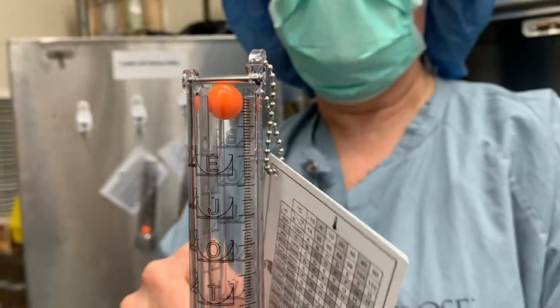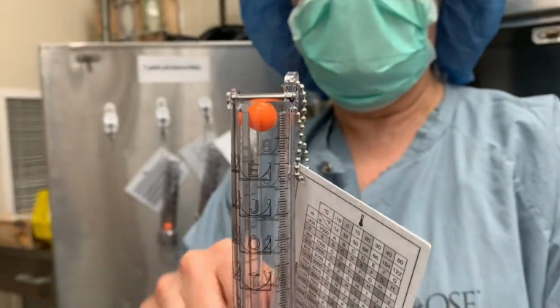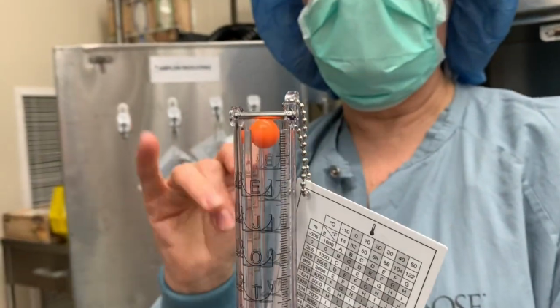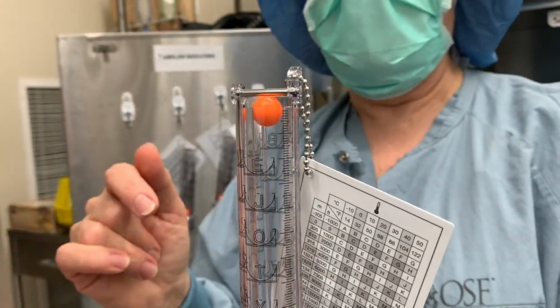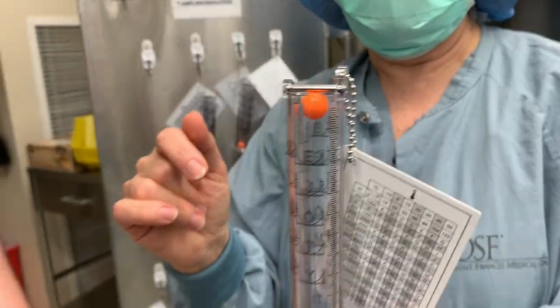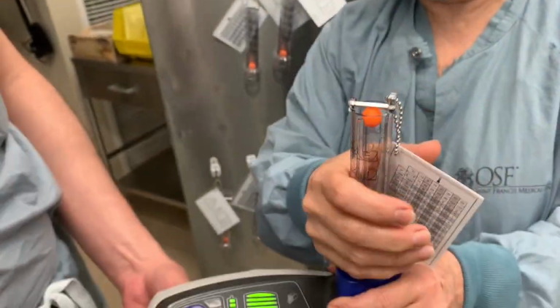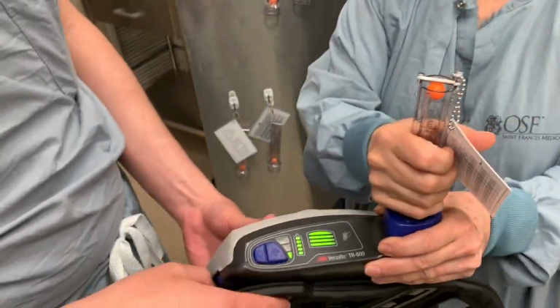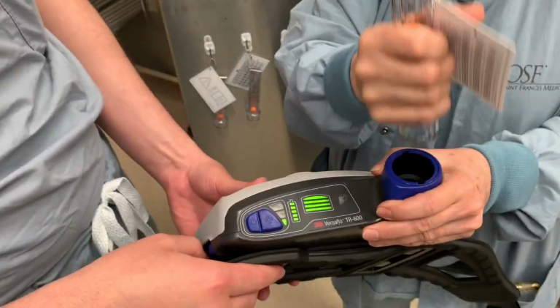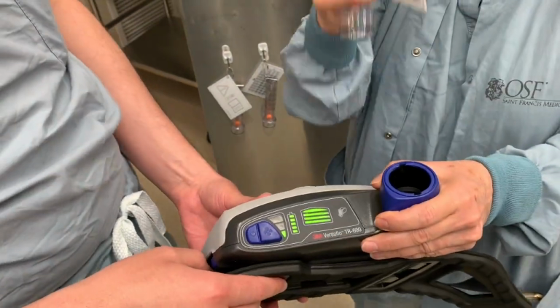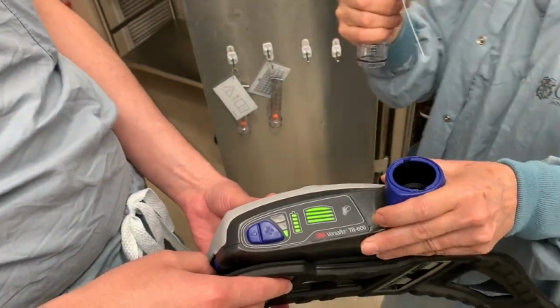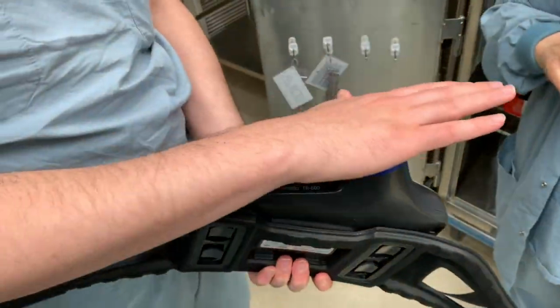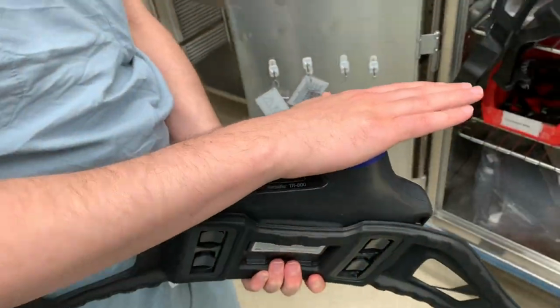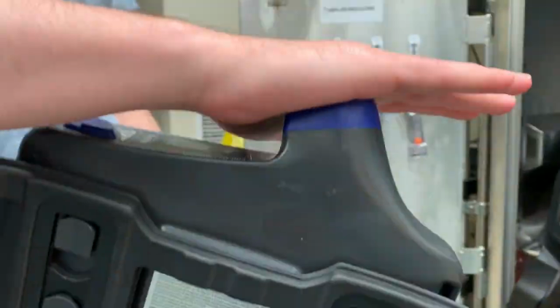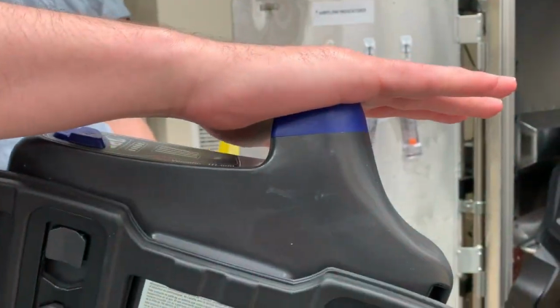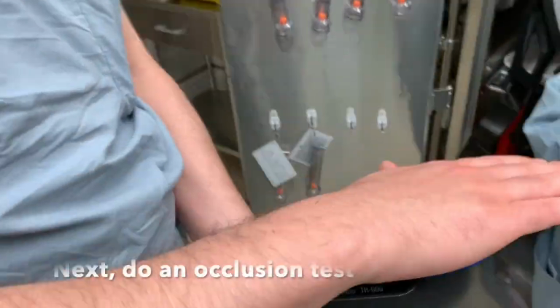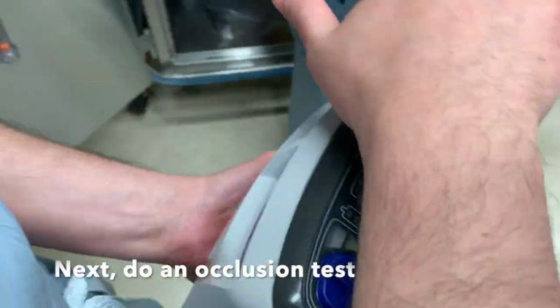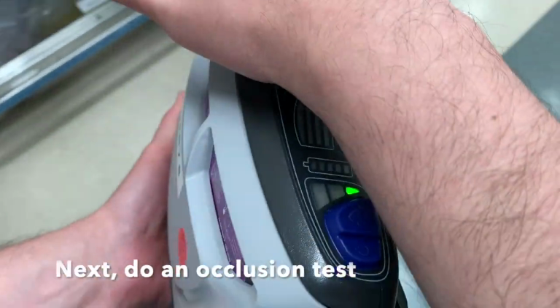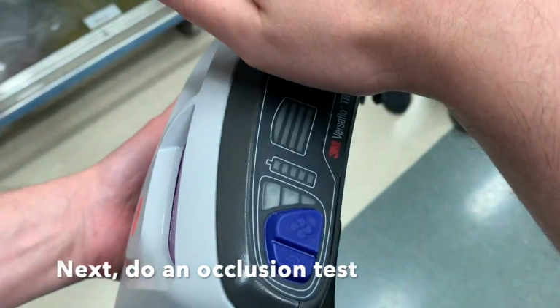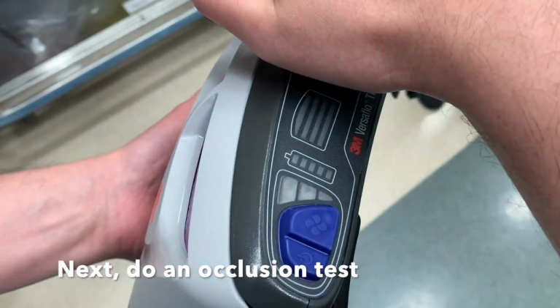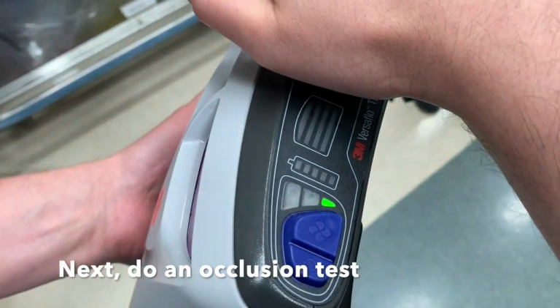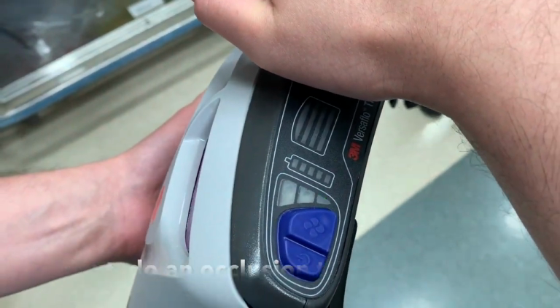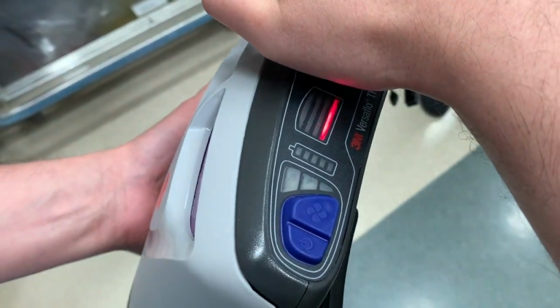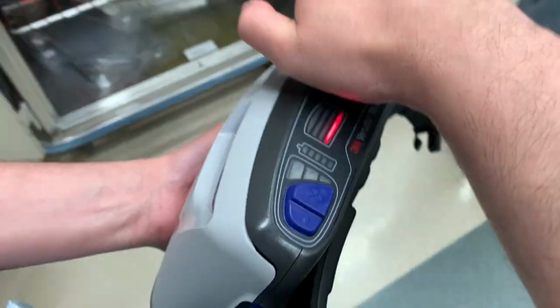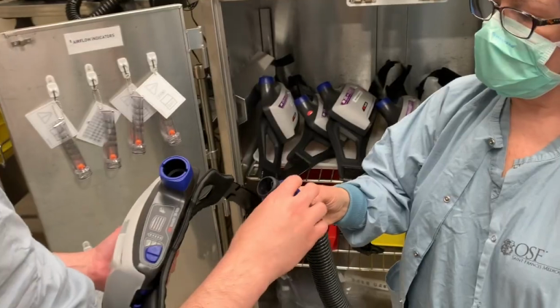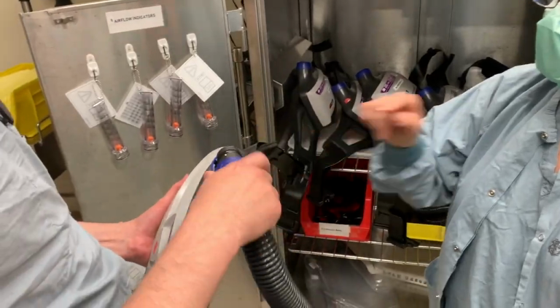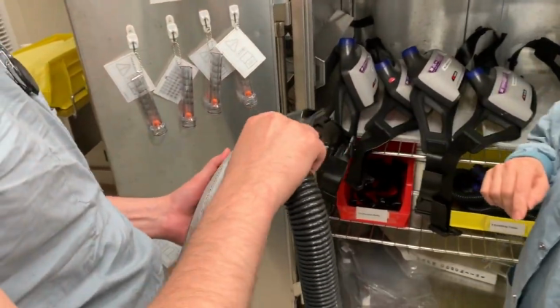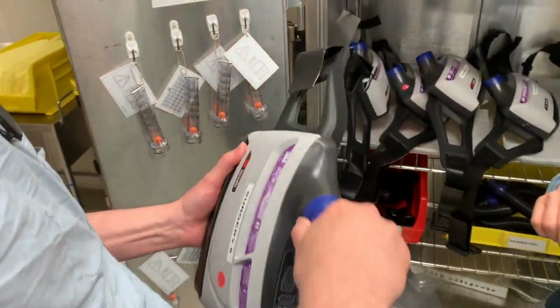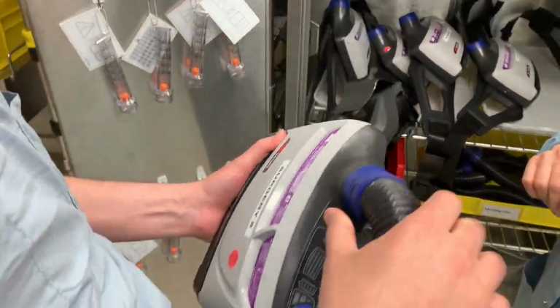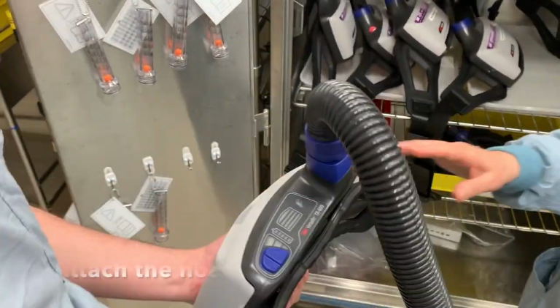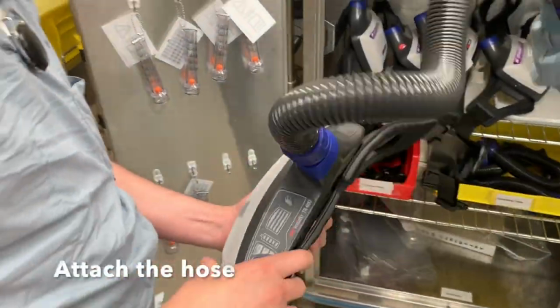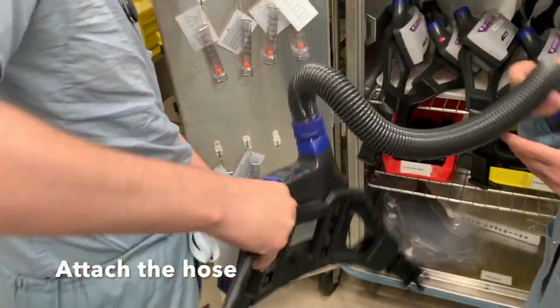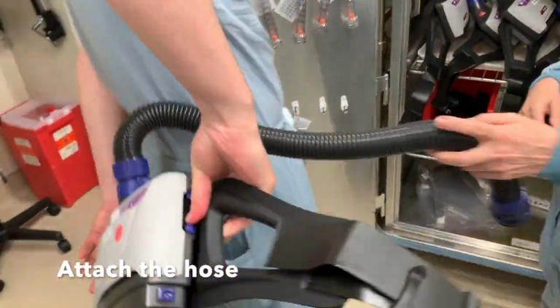If the ball is not above level E, it did not pass the test. You would then do an occlusion test, which also takes a little bit of time. You need to make sure all the red alarms go on — it beeps and vibrates.